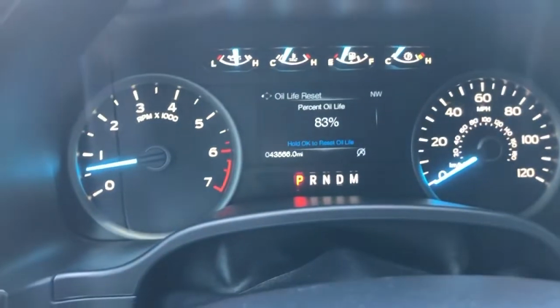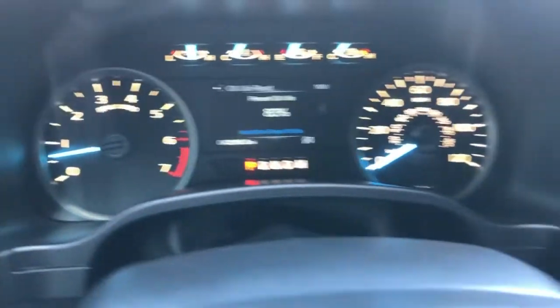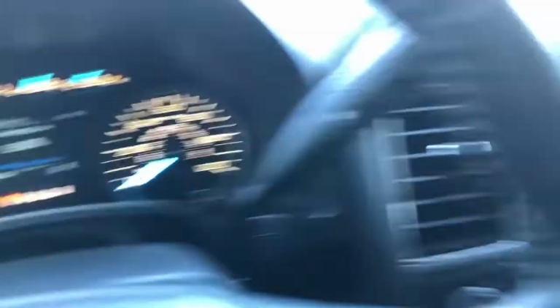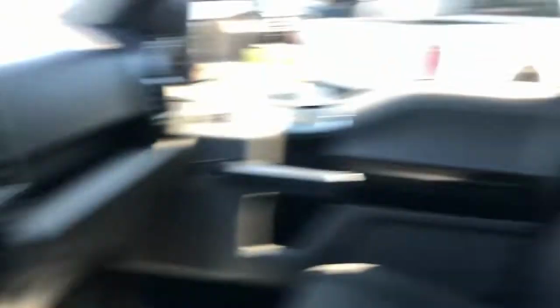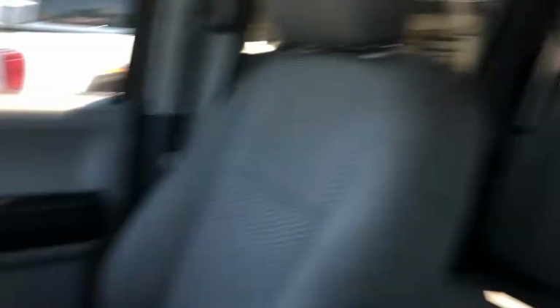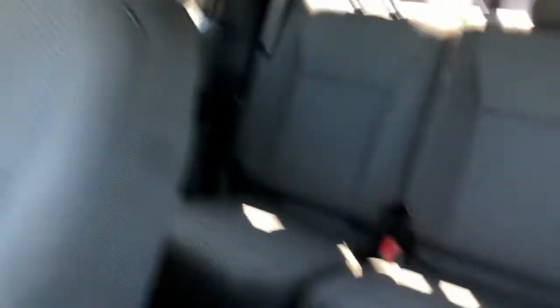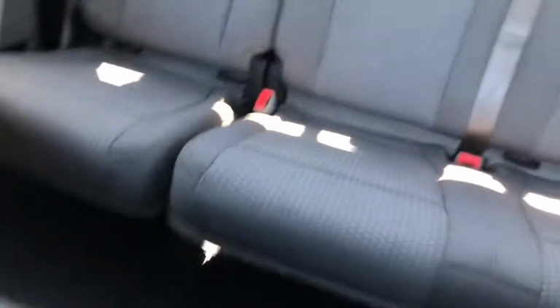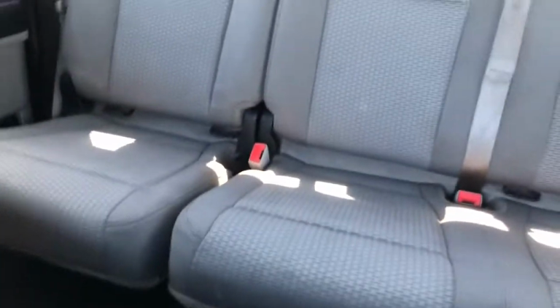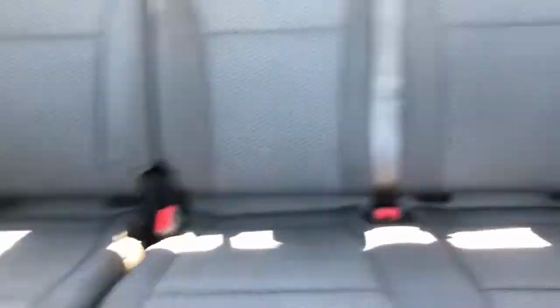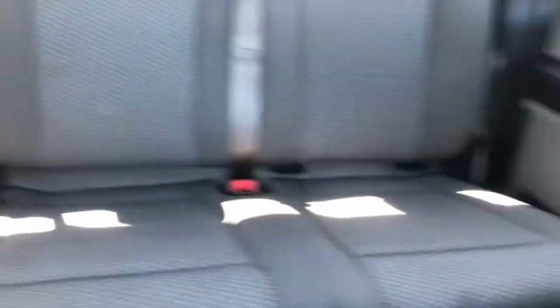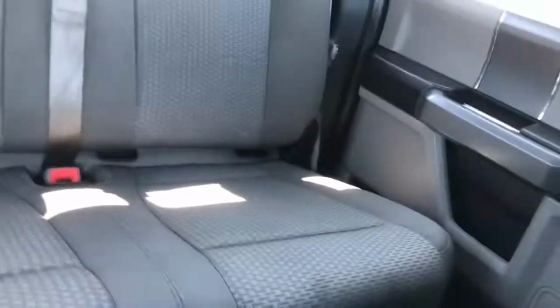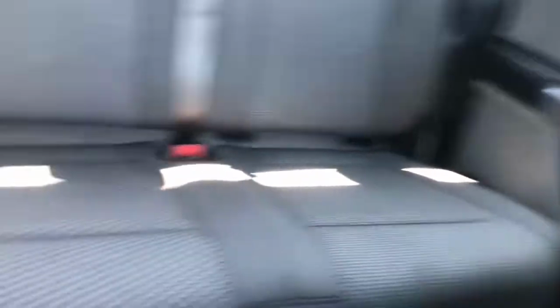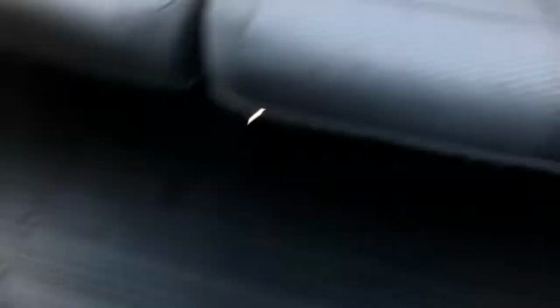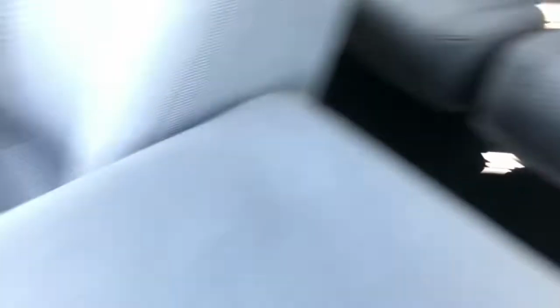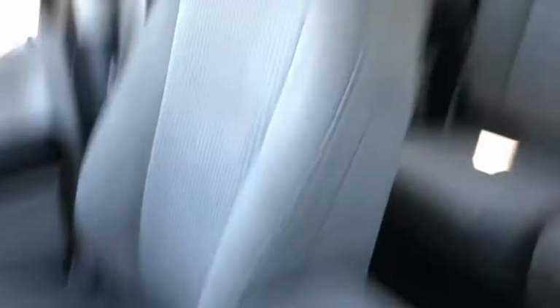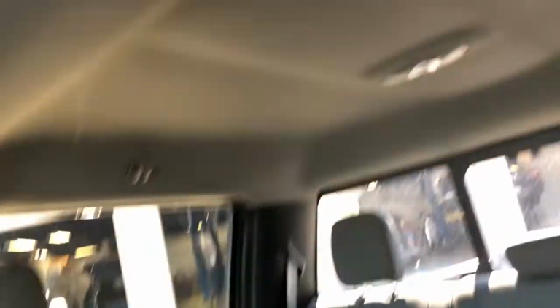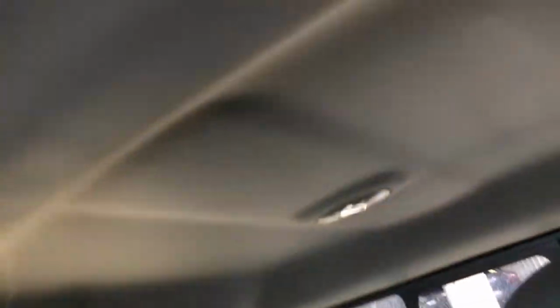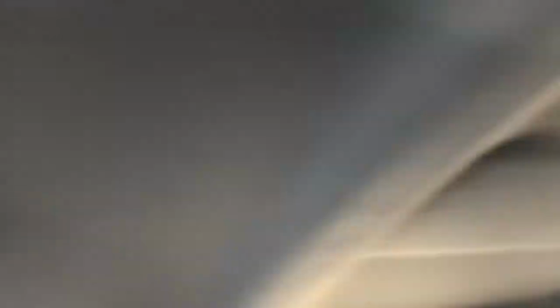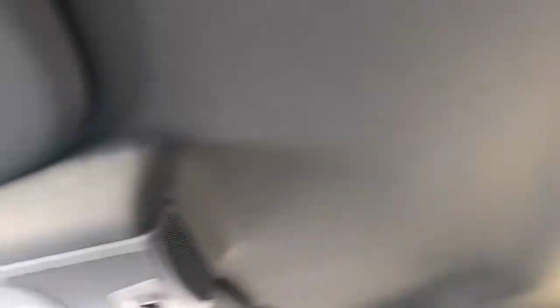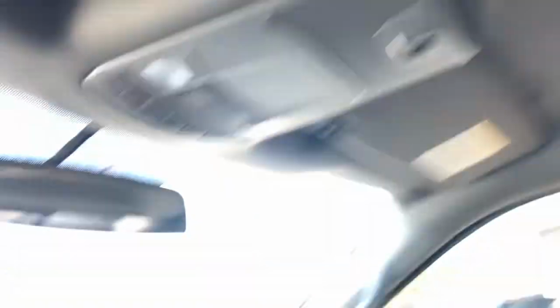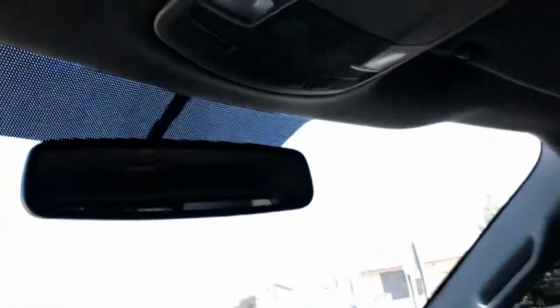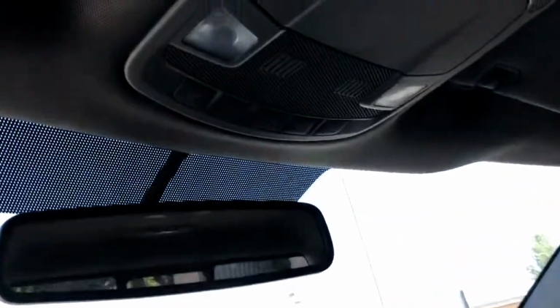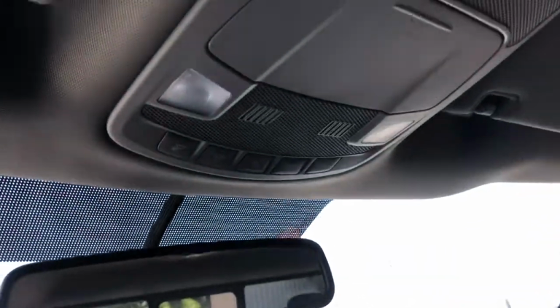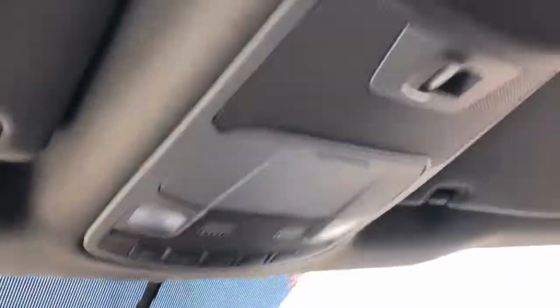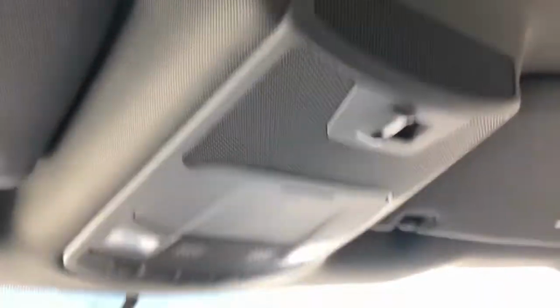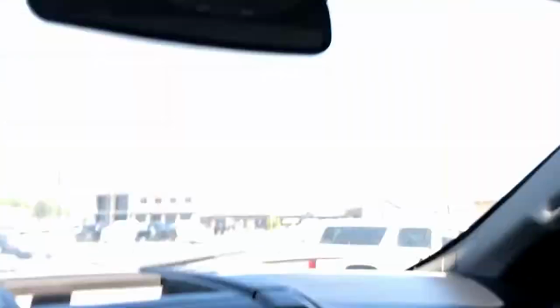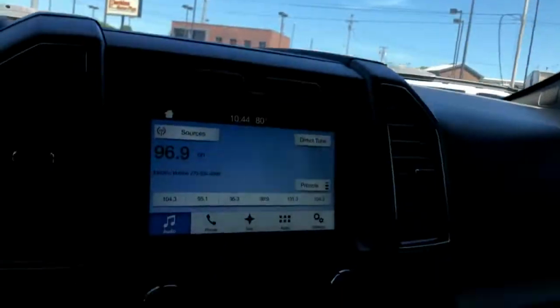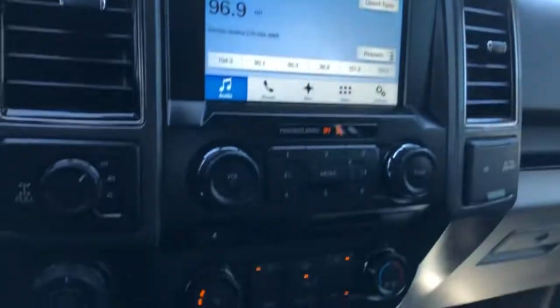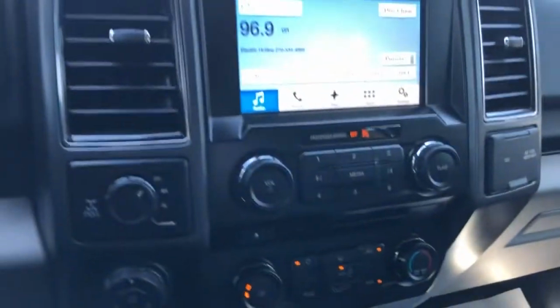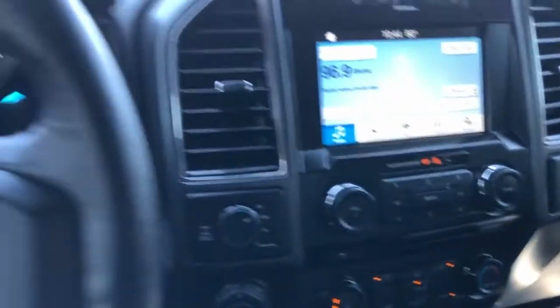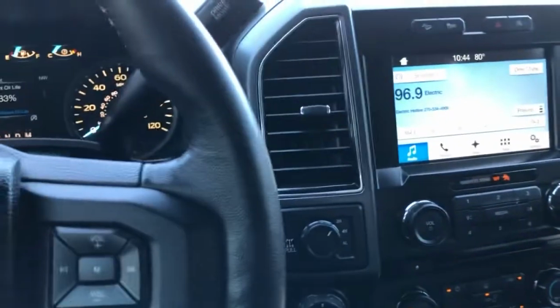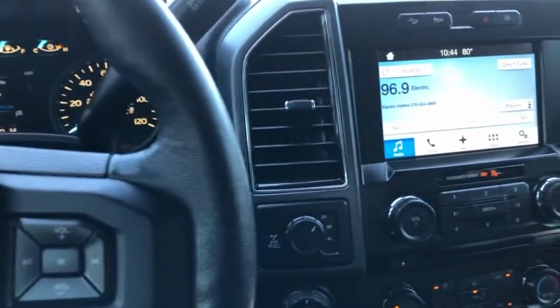This display looks good — both displays really, really nice. Headliner's nice and clean and all the buttons look good. This thing is ready to go.